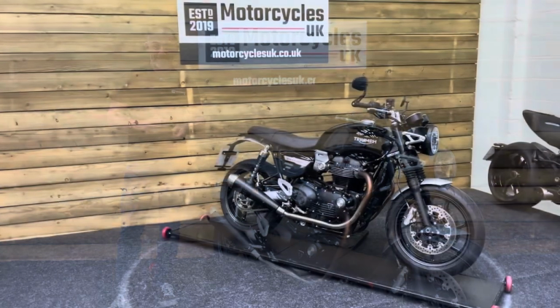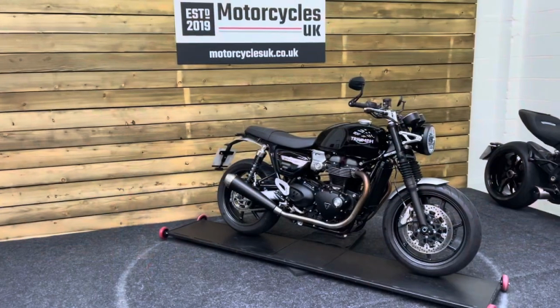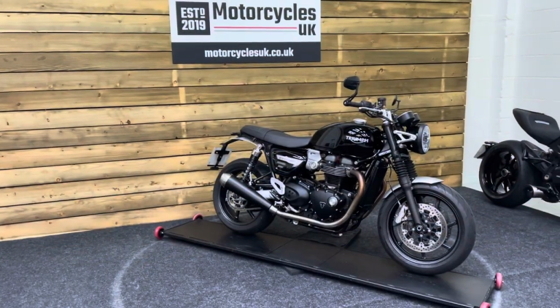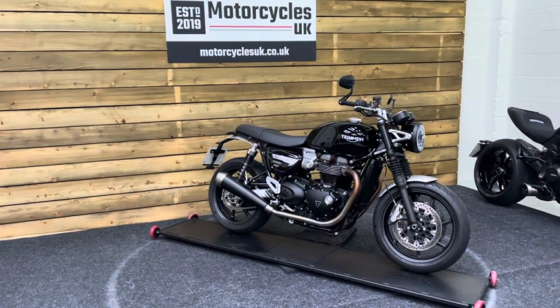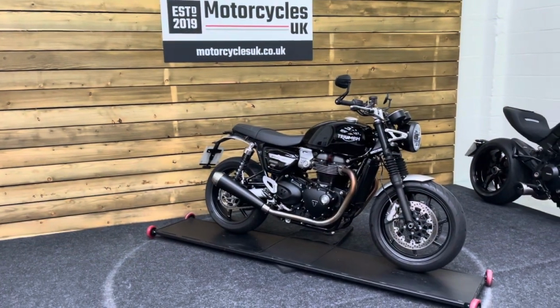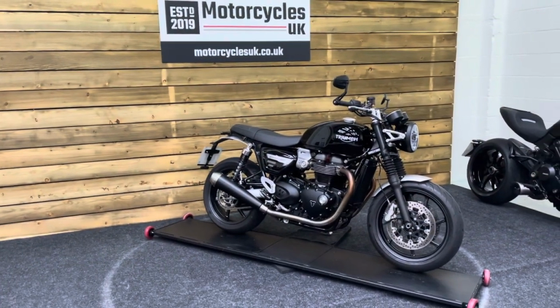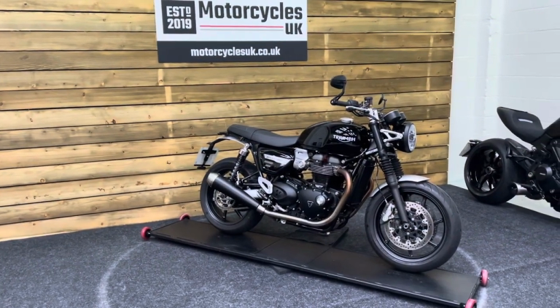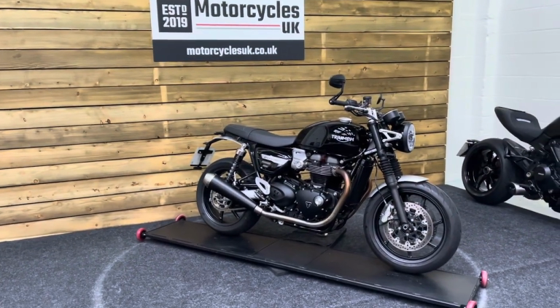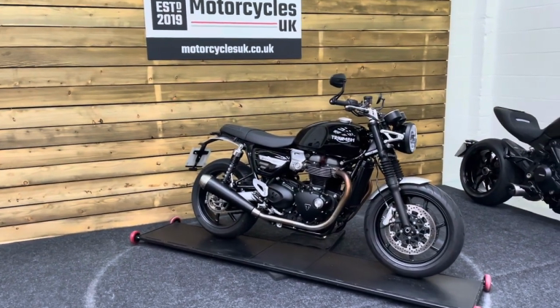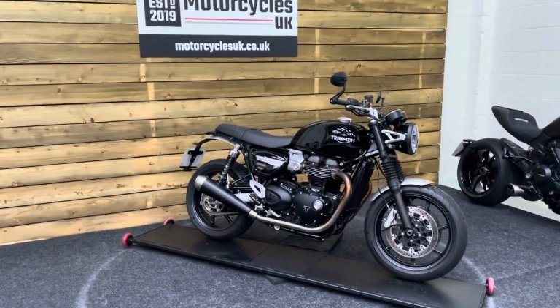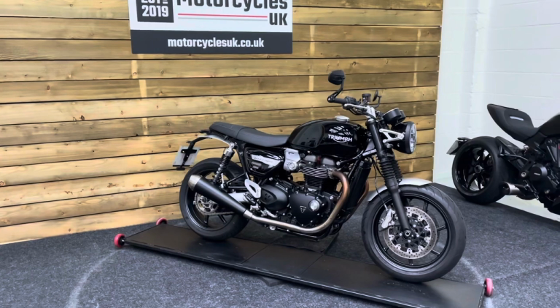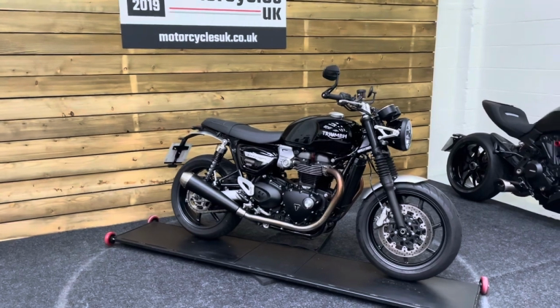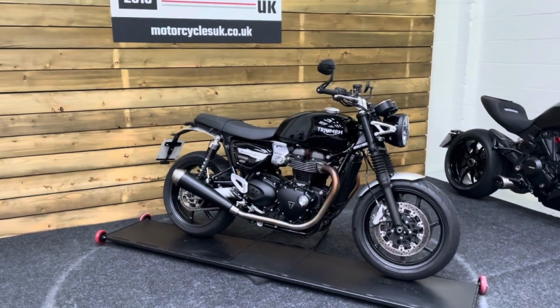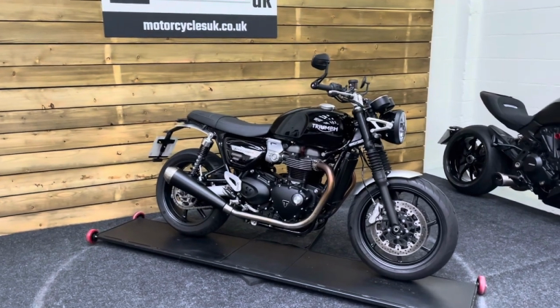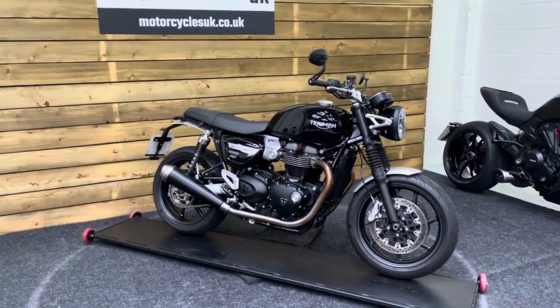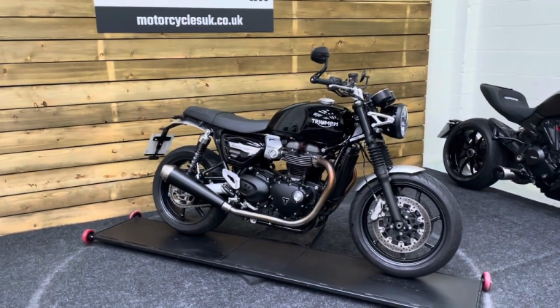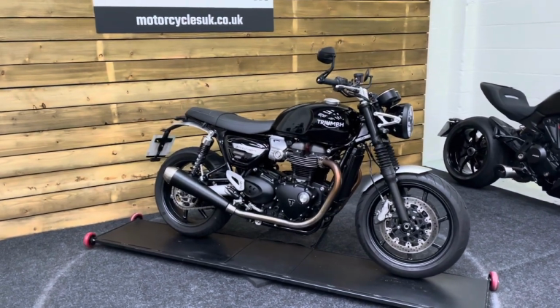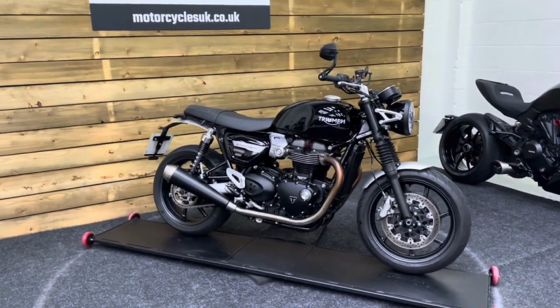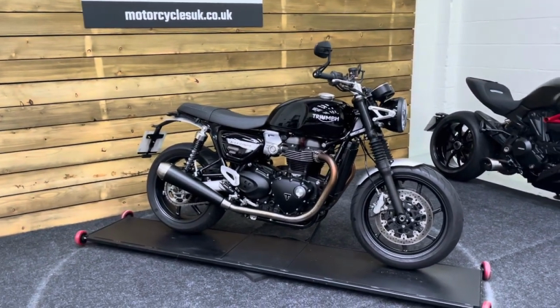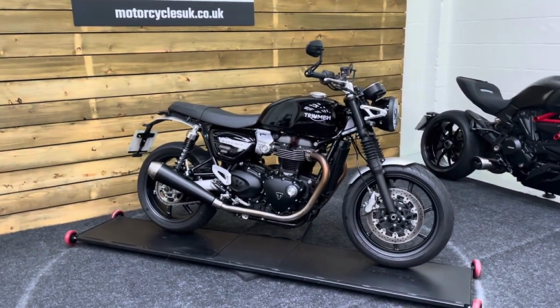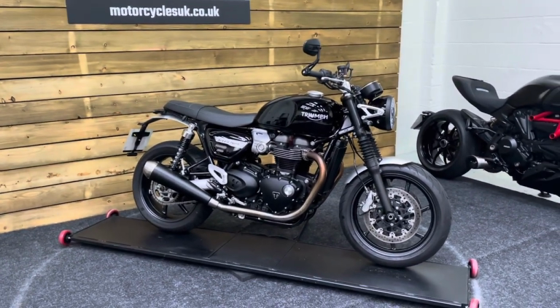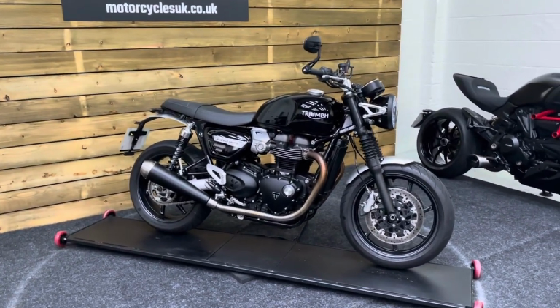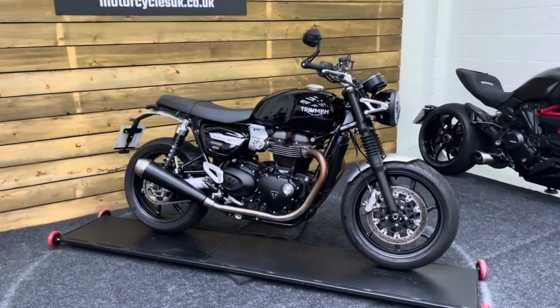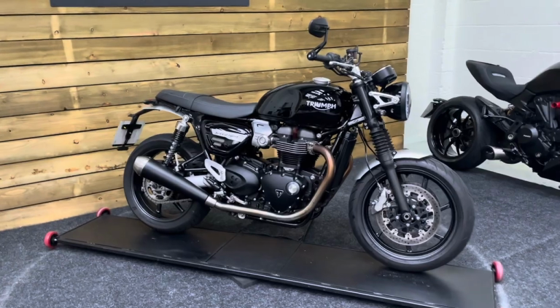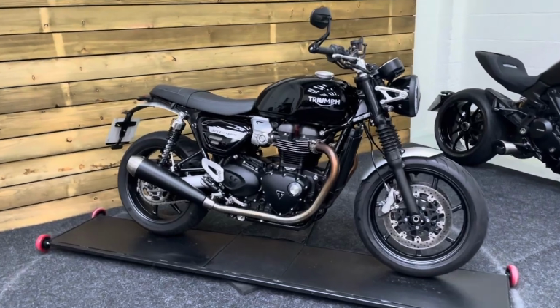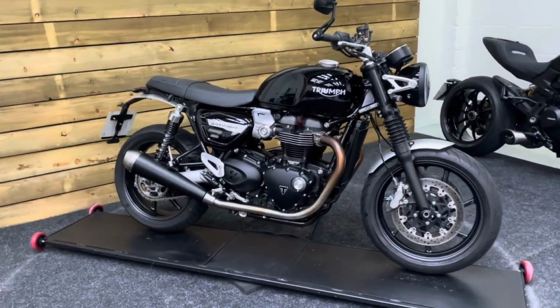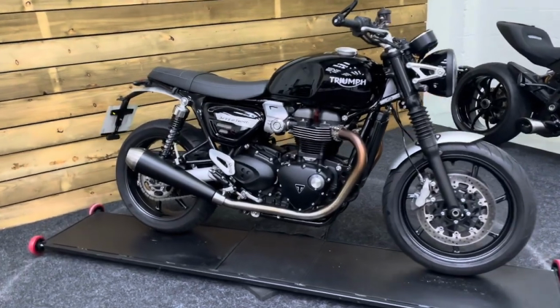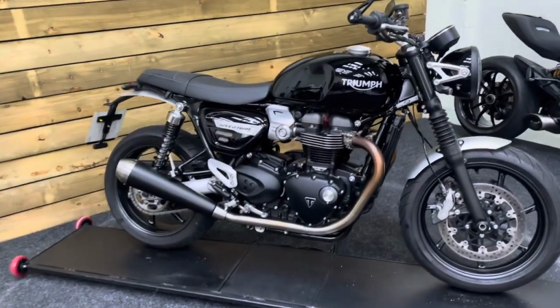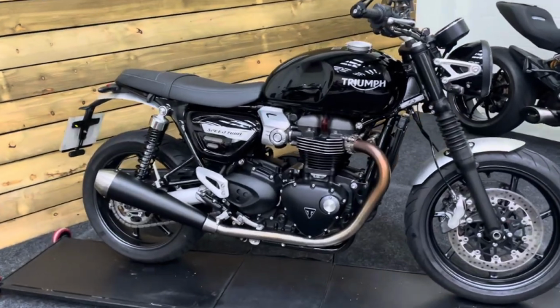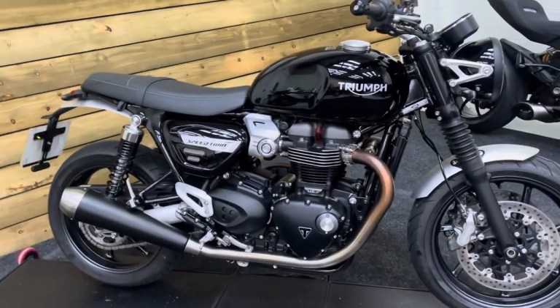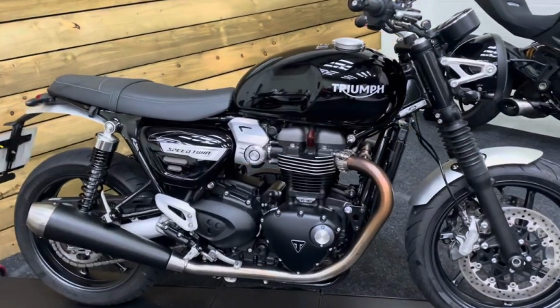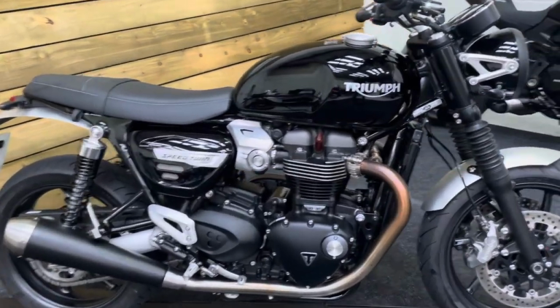Here we have a Triumph Speed Twin. This is a 2020 bike on a 20 plate with just 2,063 miles, one owner from new and a full service history on mileage.